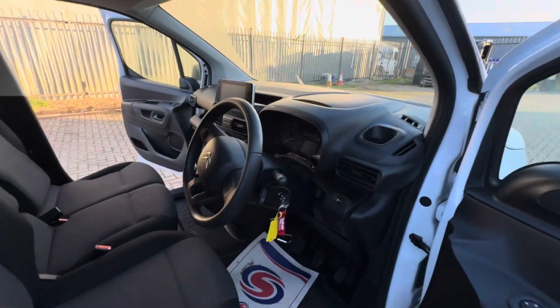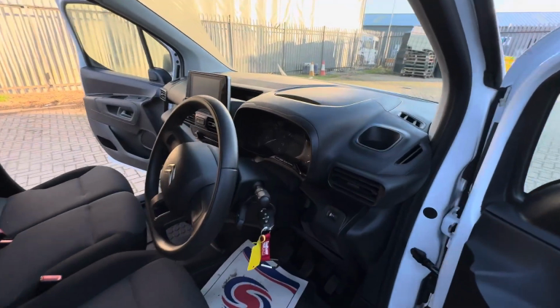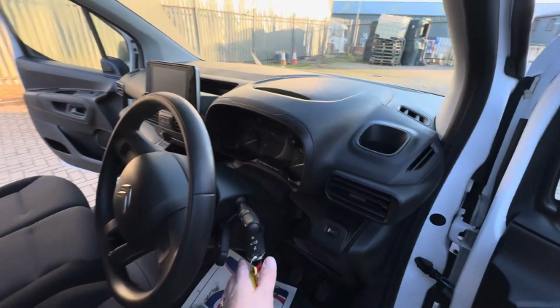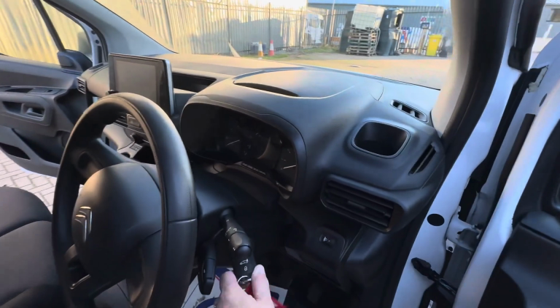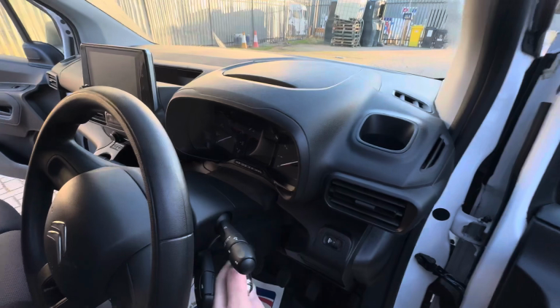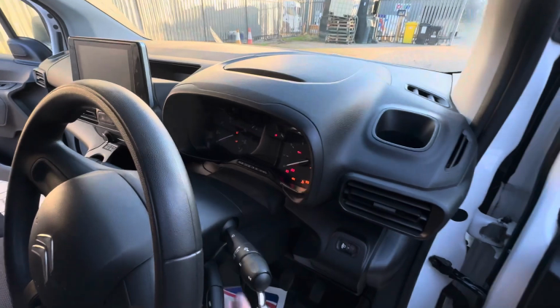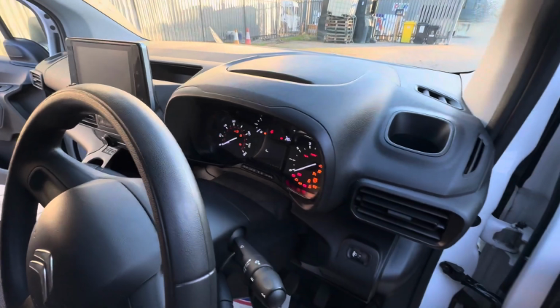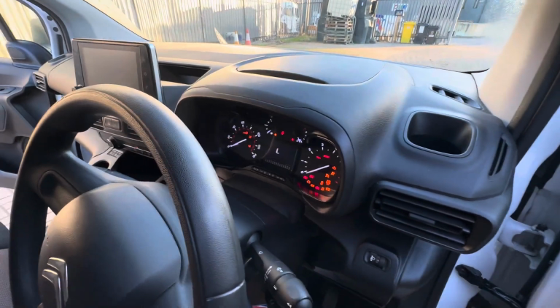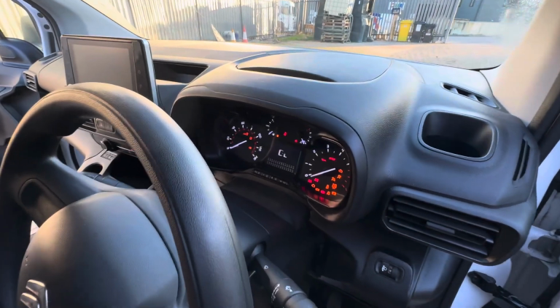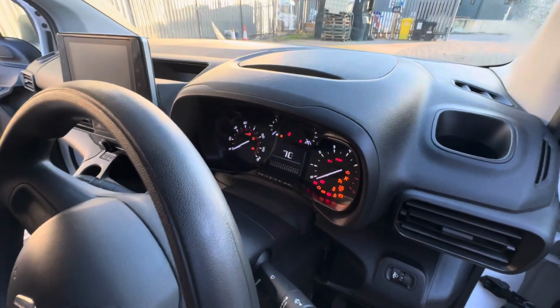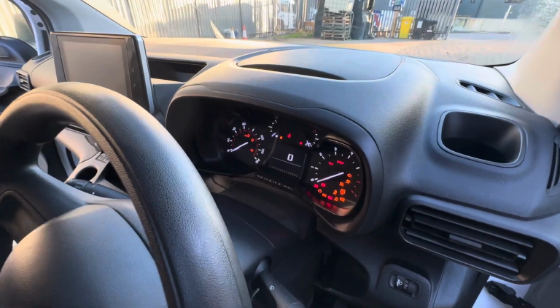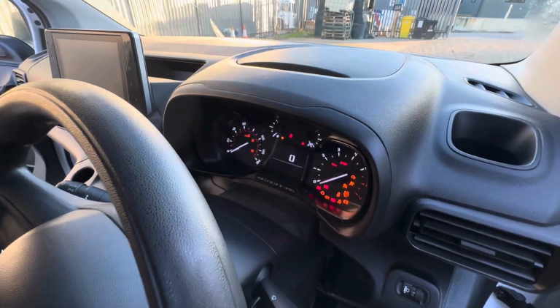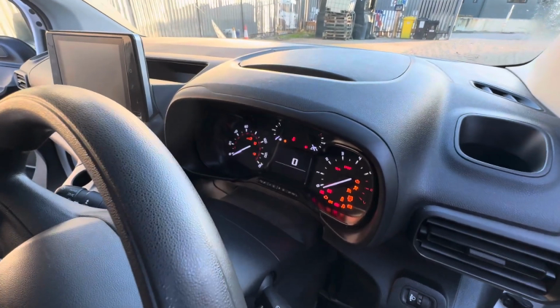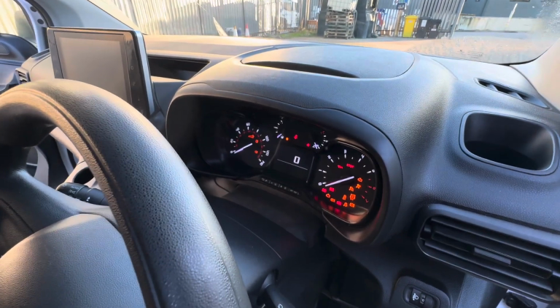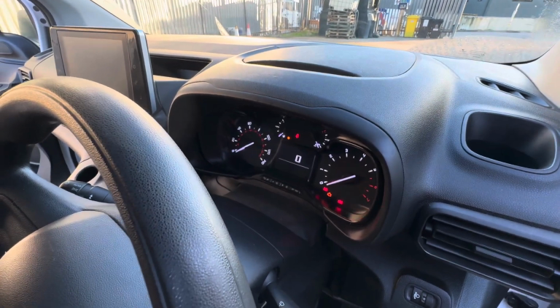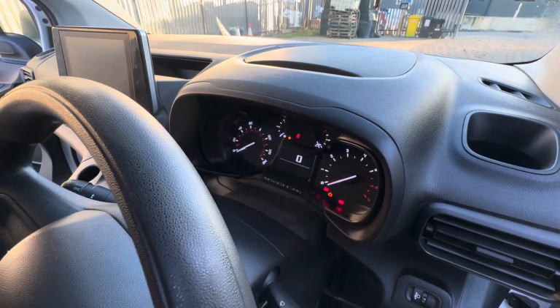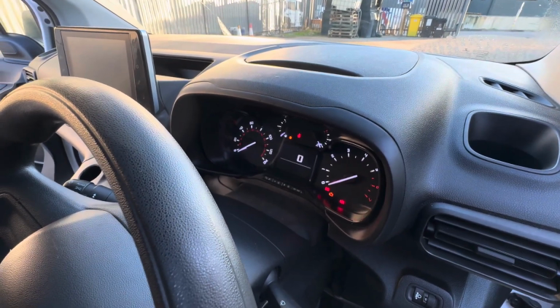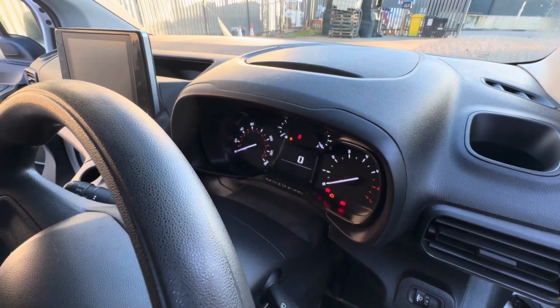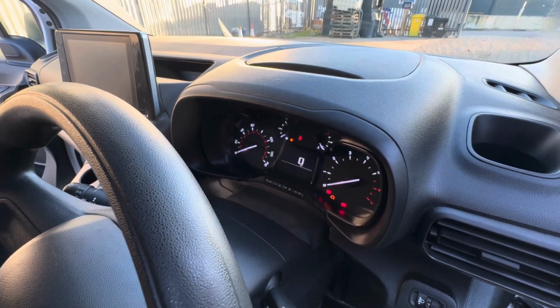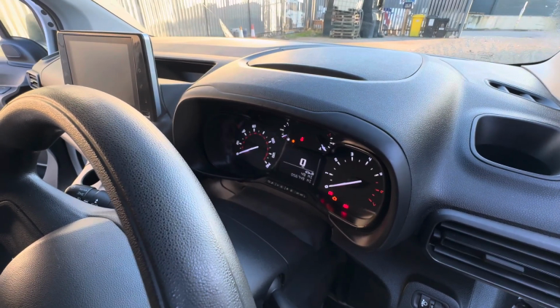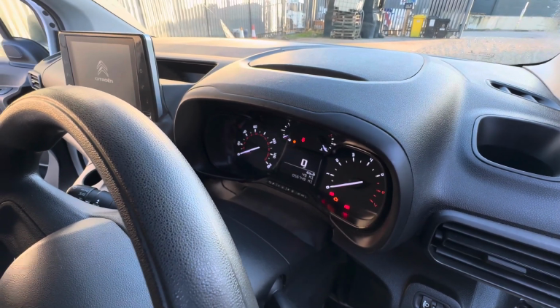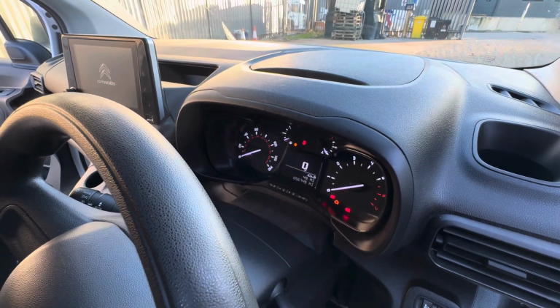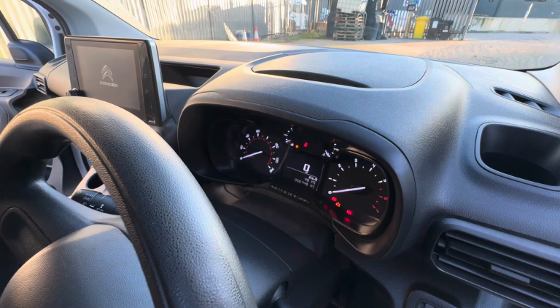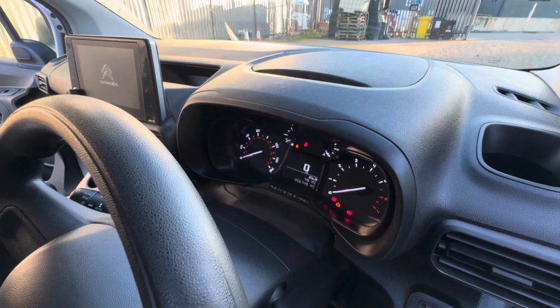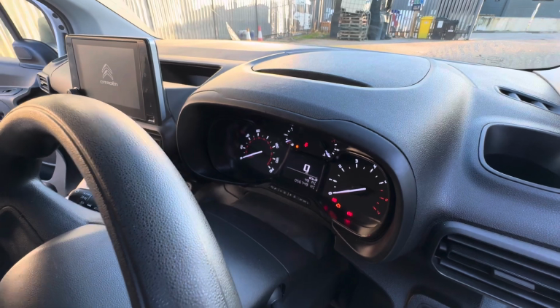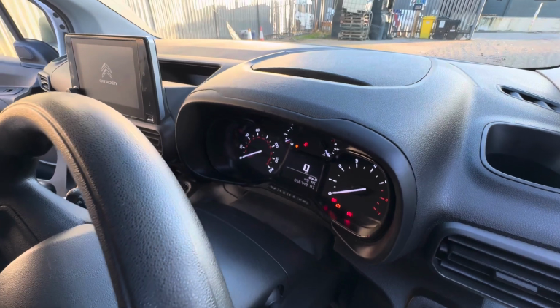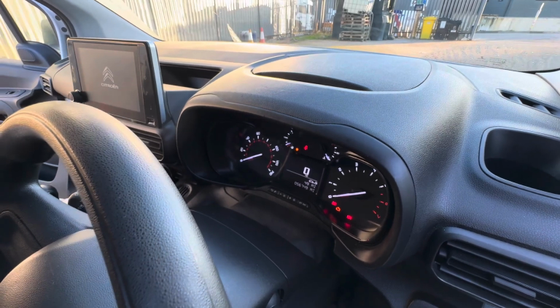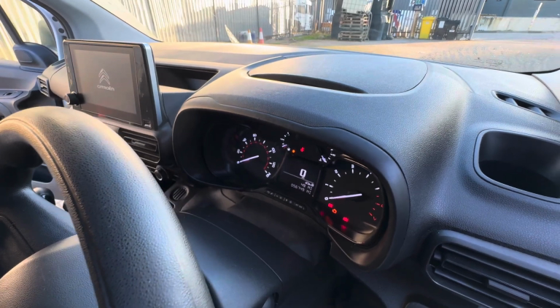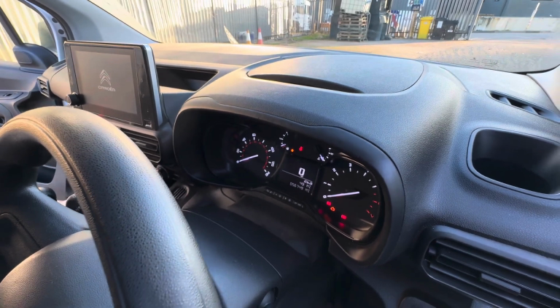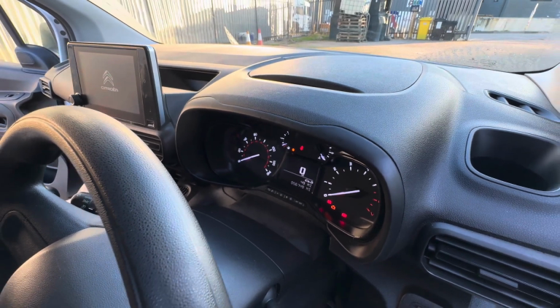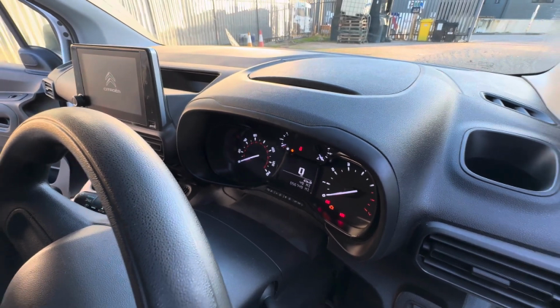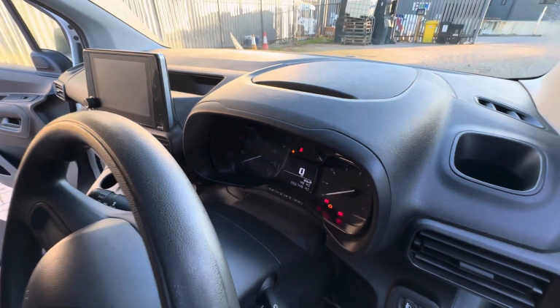Mileage-wise, this van has covered 56,749 miles — so very good mileage as well.